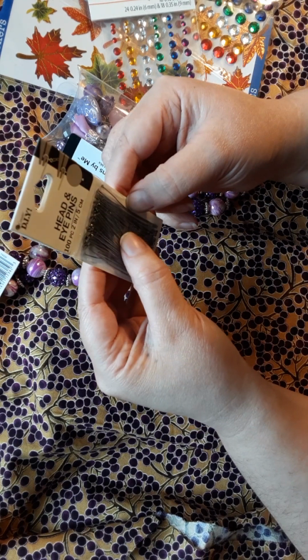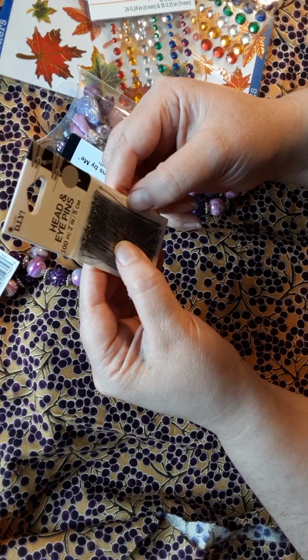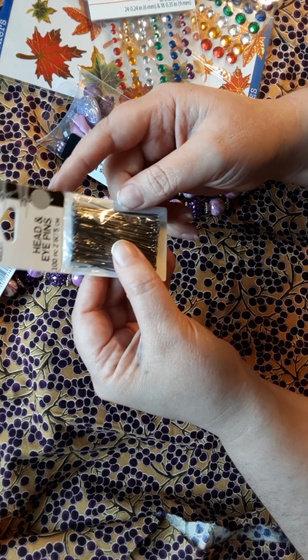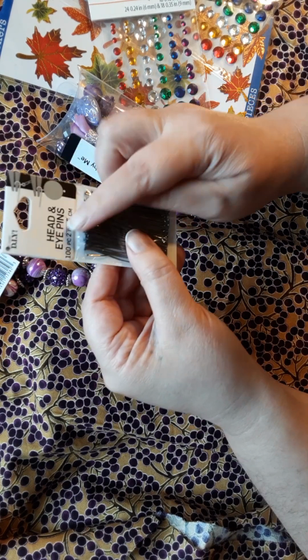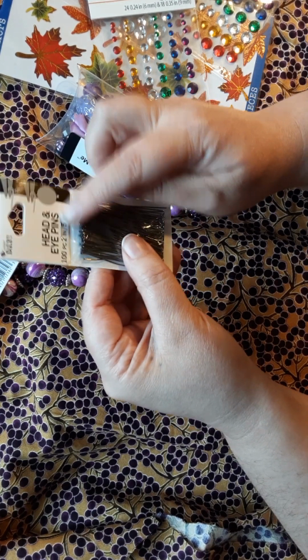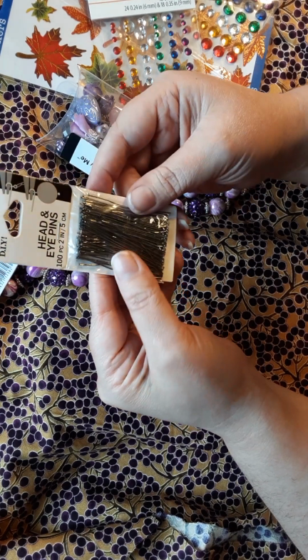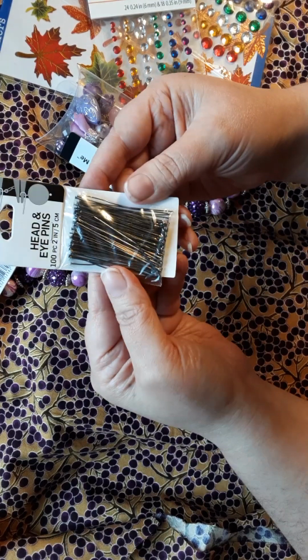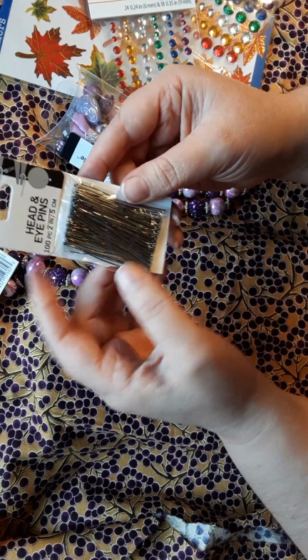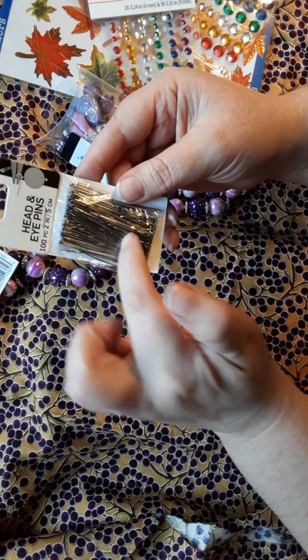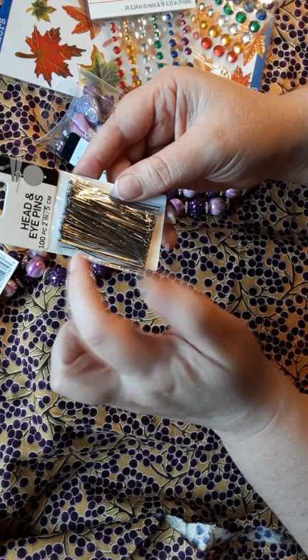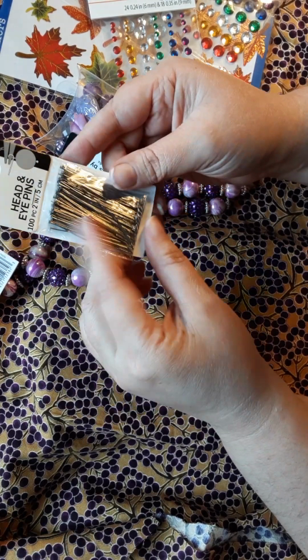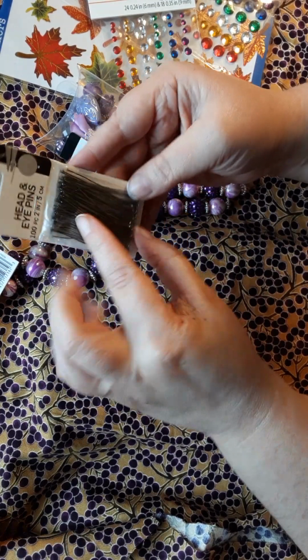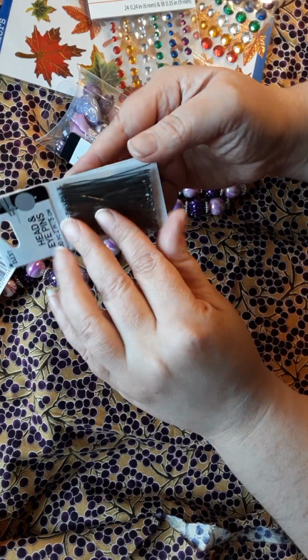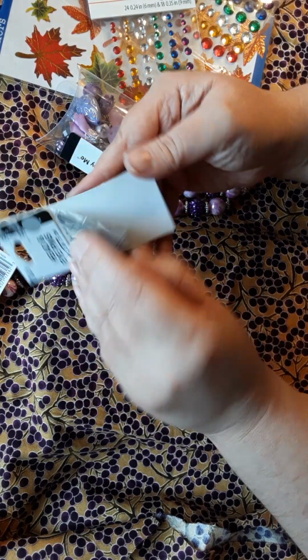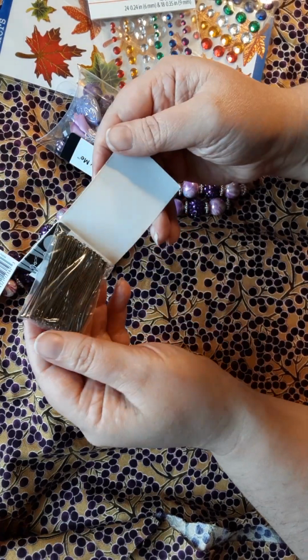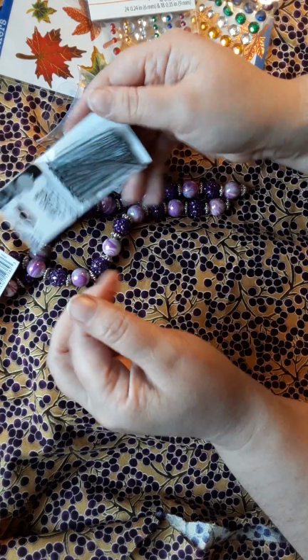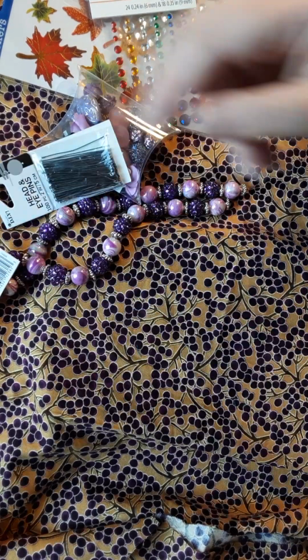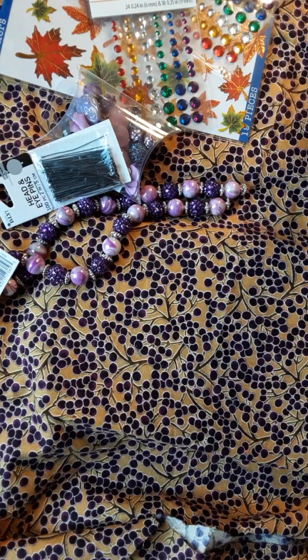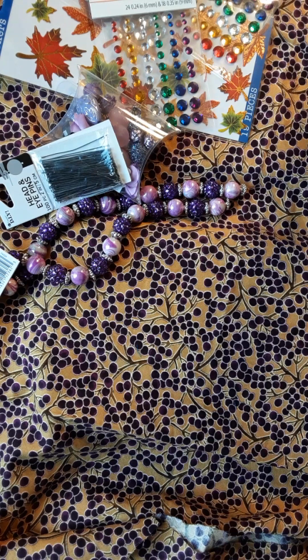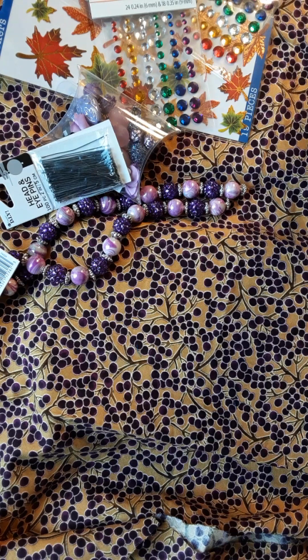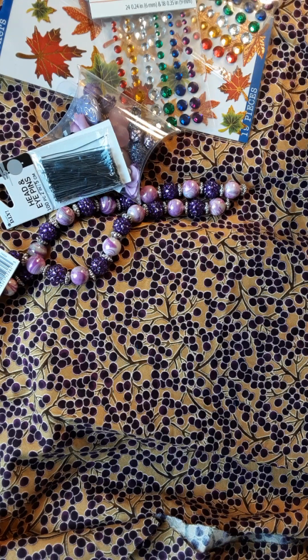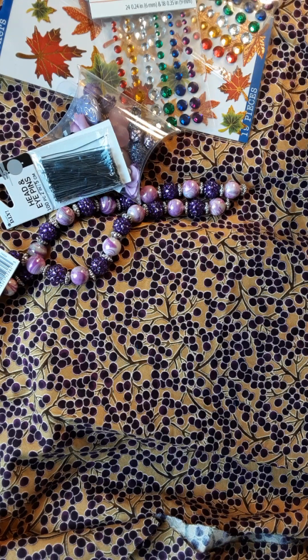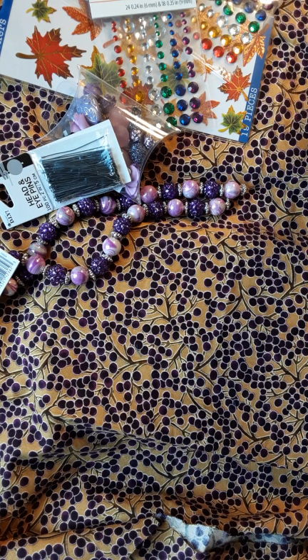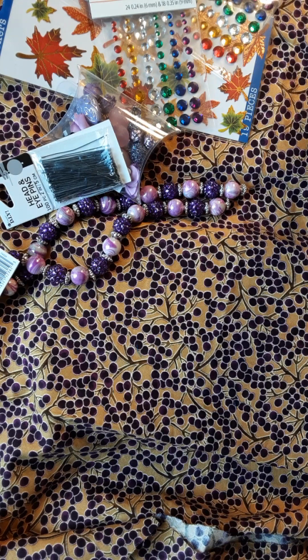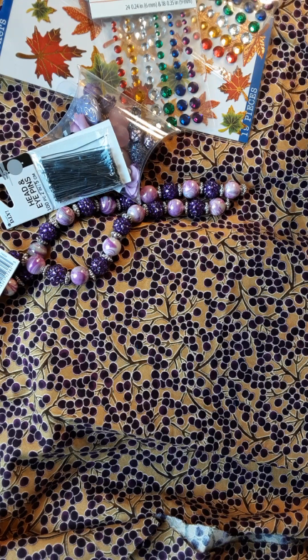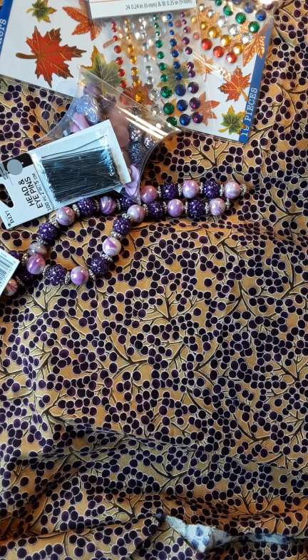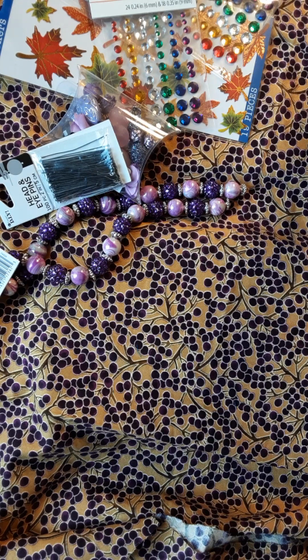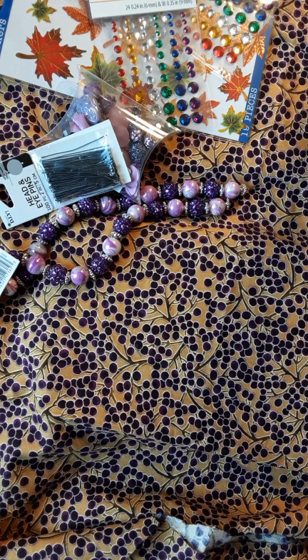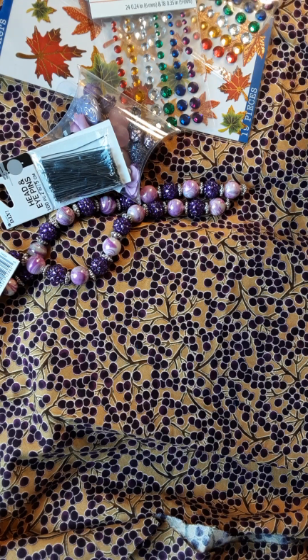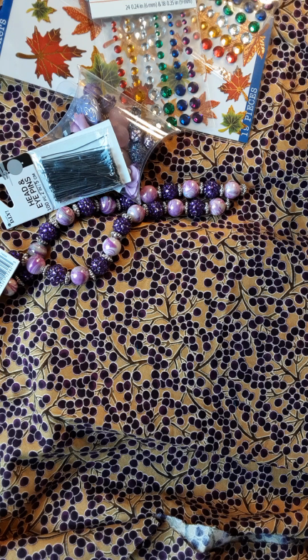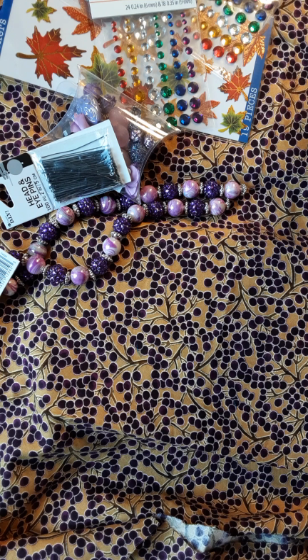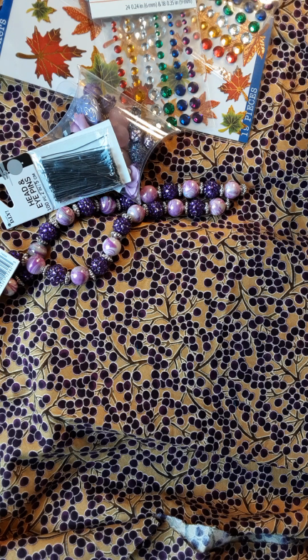I went there because I needed some more eye pins and head pins — bead wrapping supplies. I'm always using those and I was getting low. And then I got three ribbons.